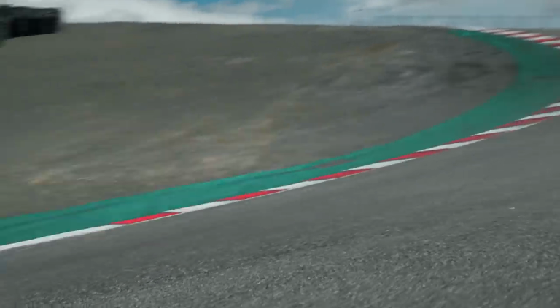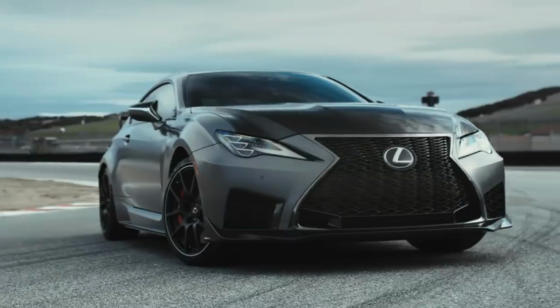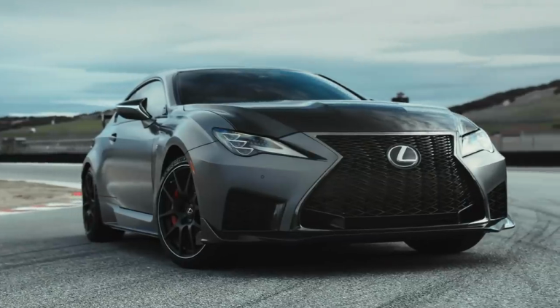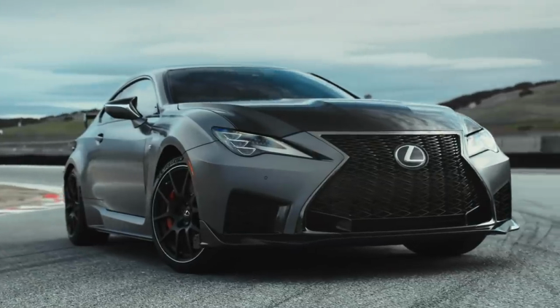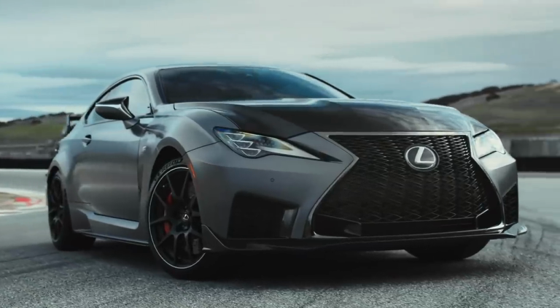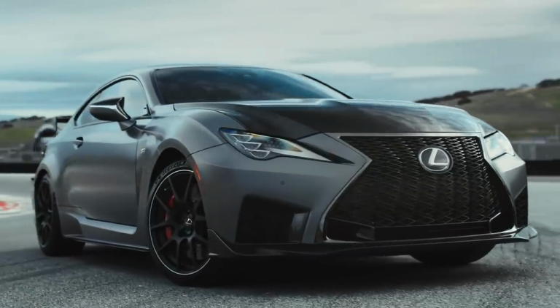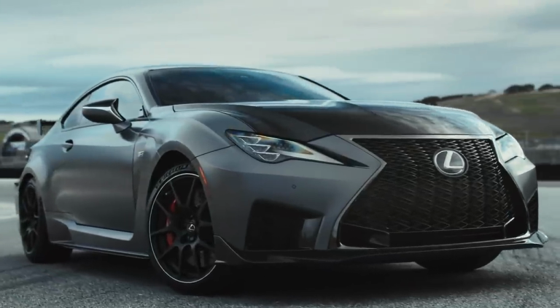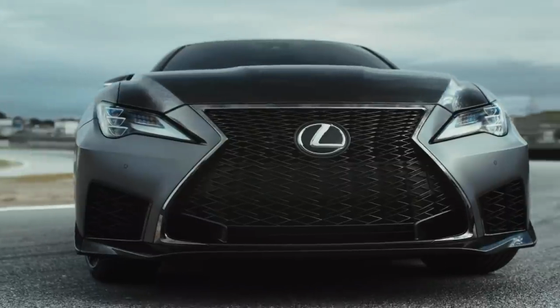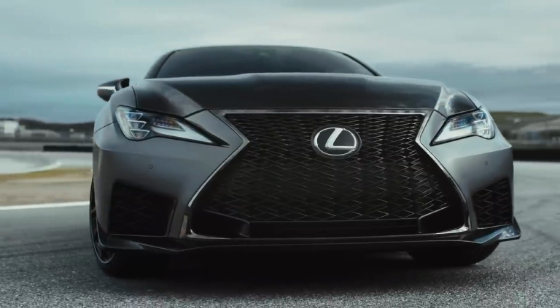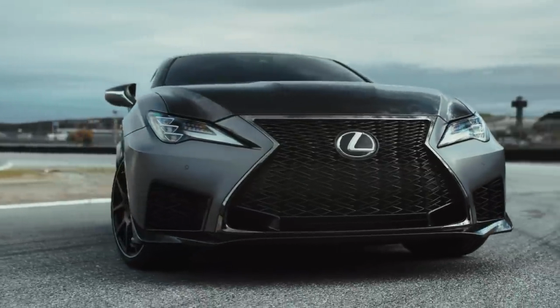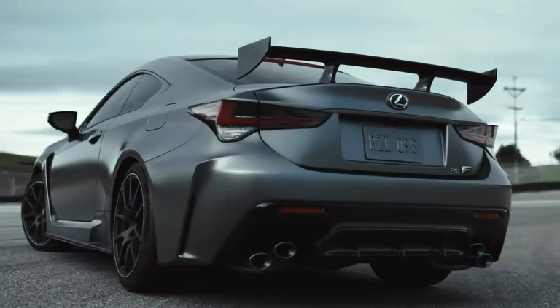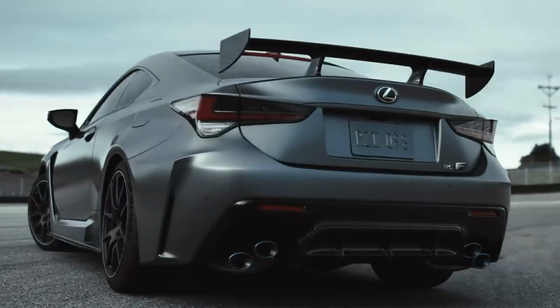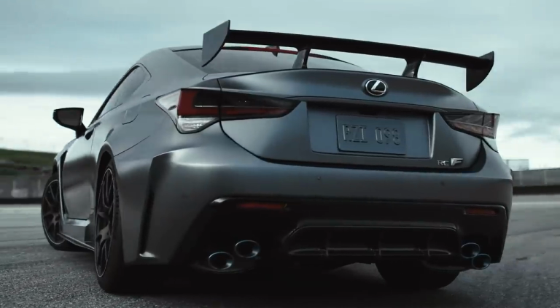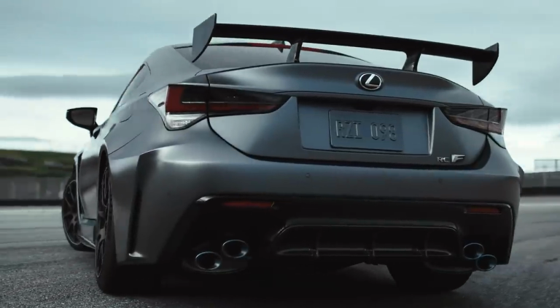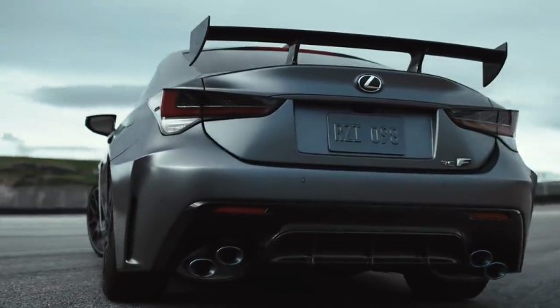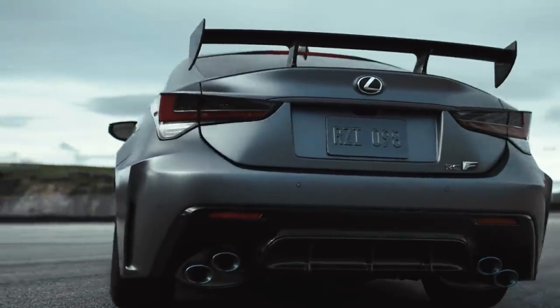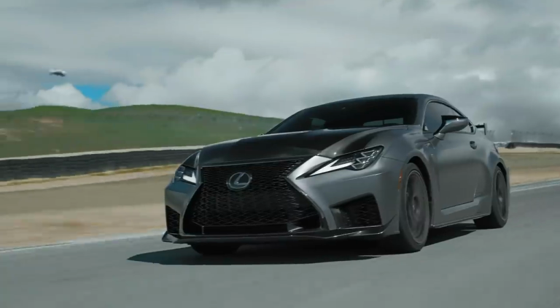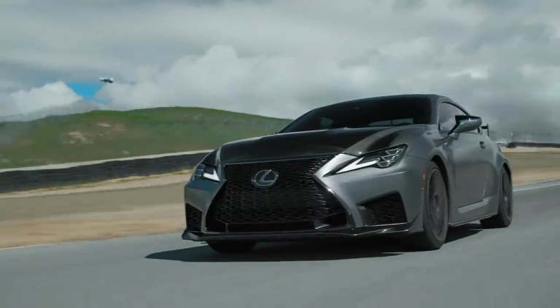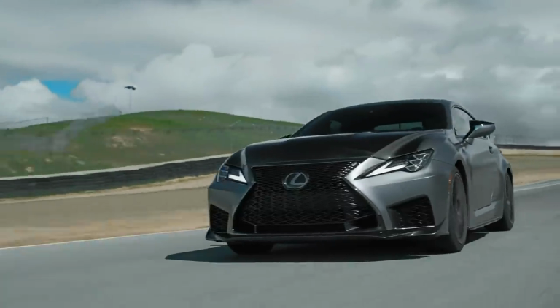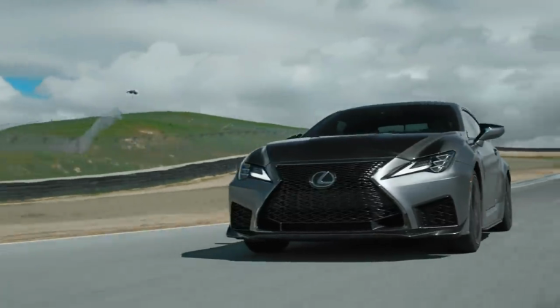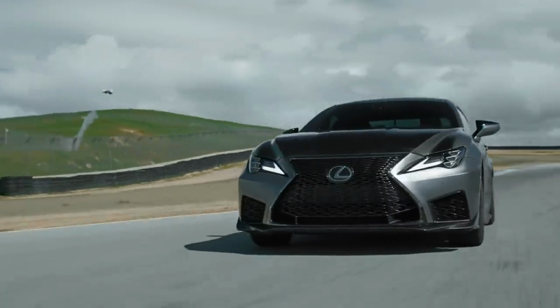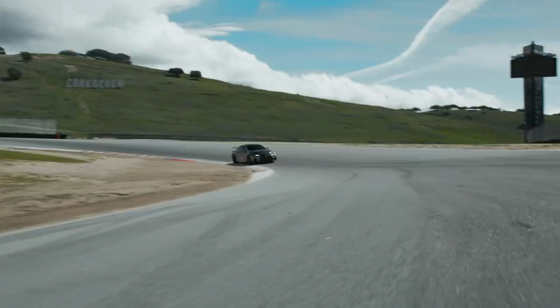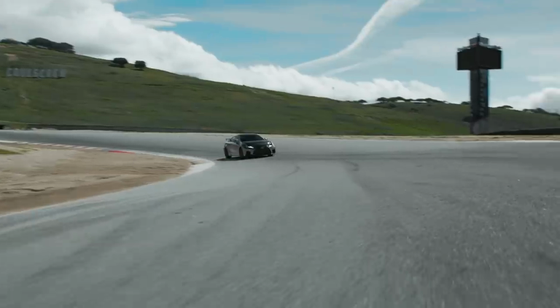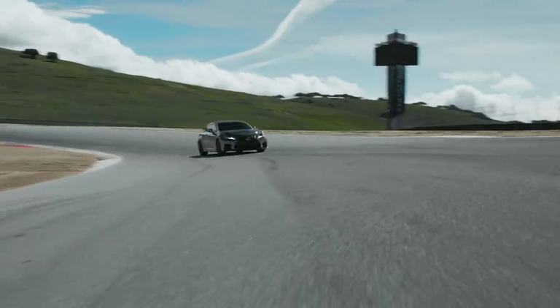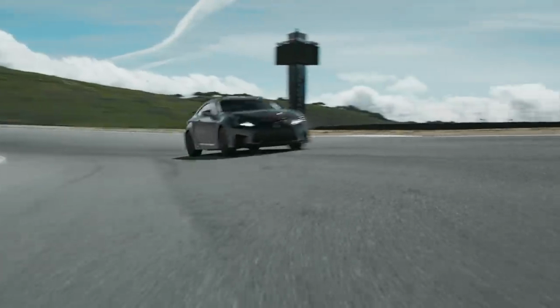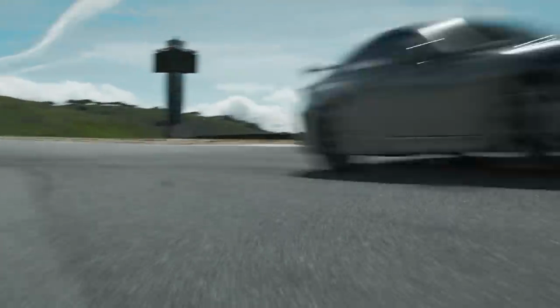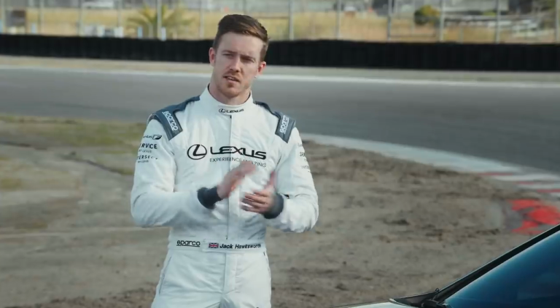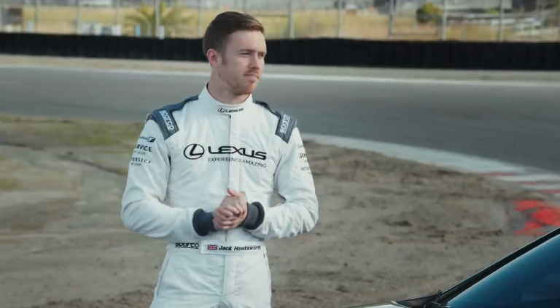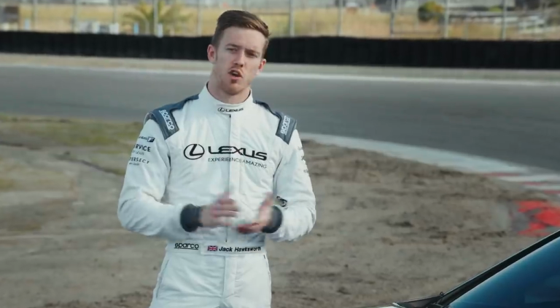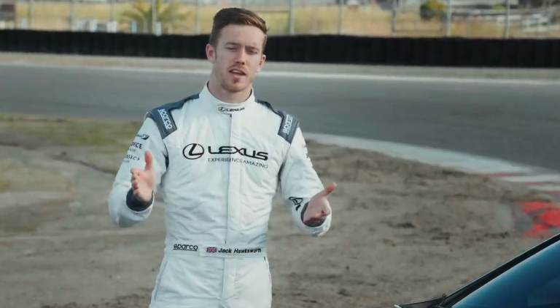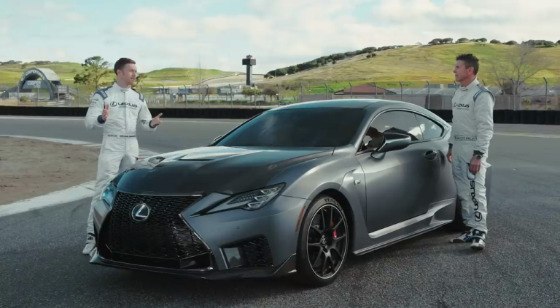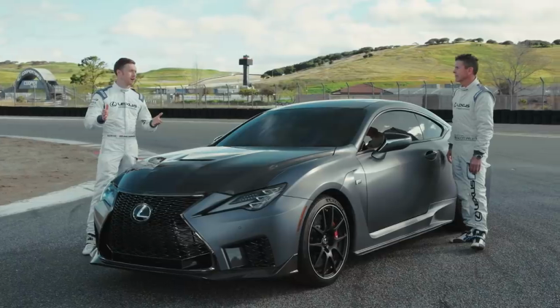We've got a carbon roof, carbon hood, carbon splitter, even a rear wing — and this is all designed to give you better performance, better handling, better power, lower centre of gravity. Enough talking, let's go drive.